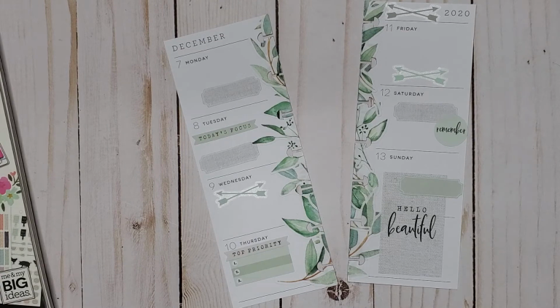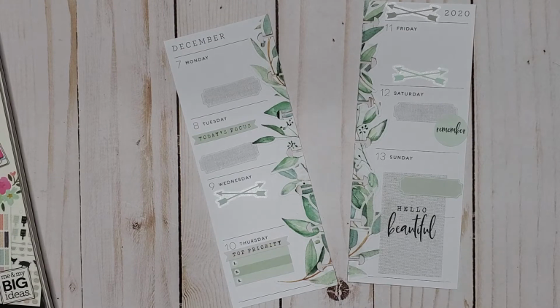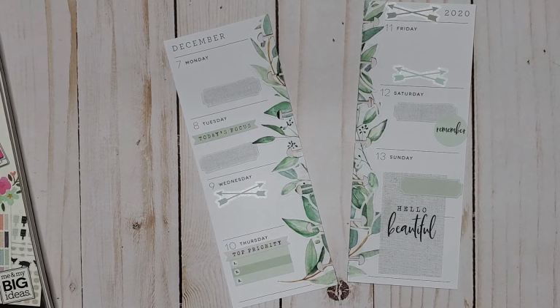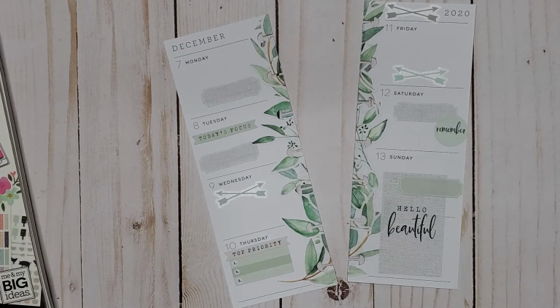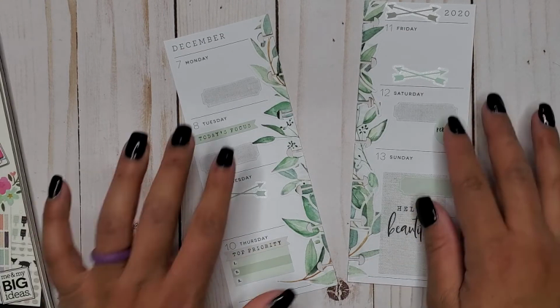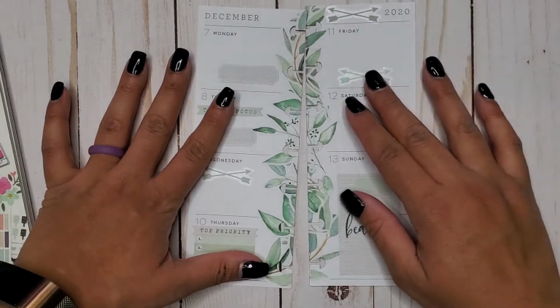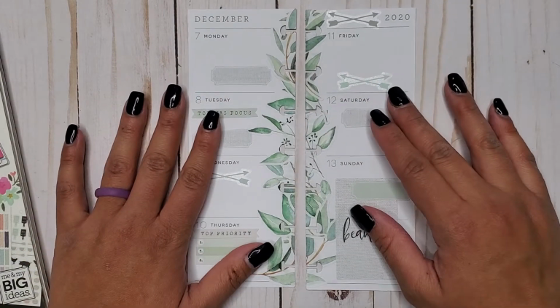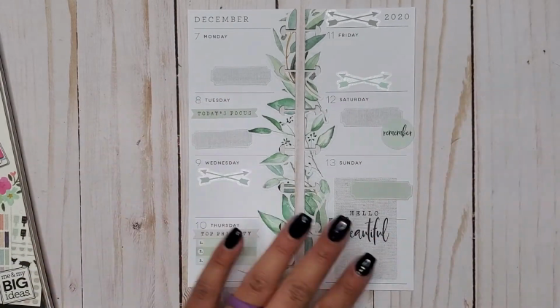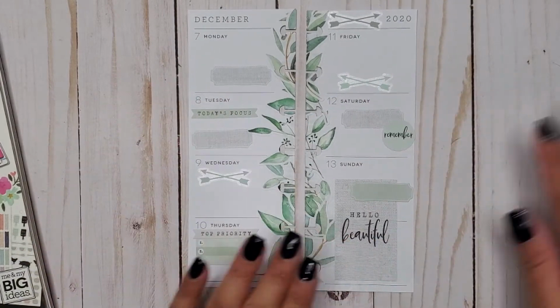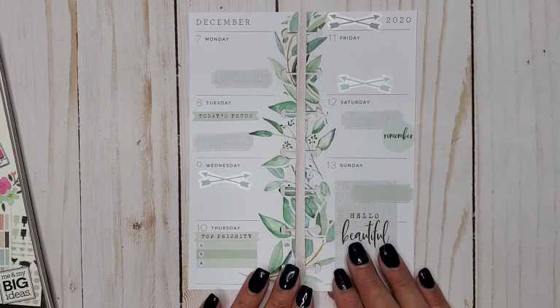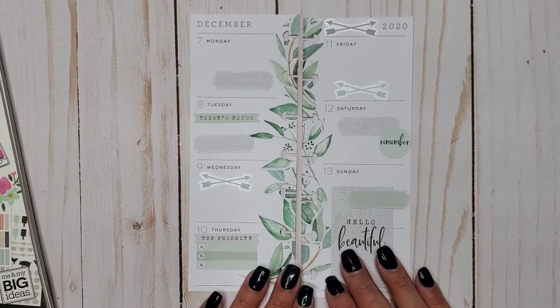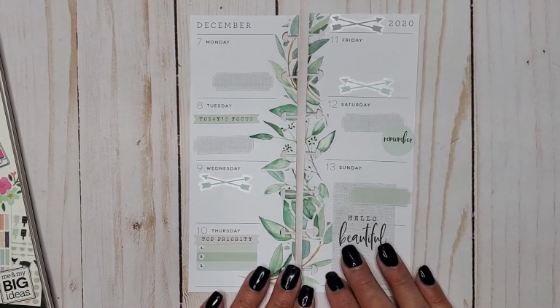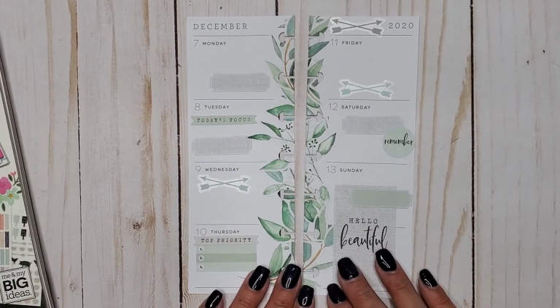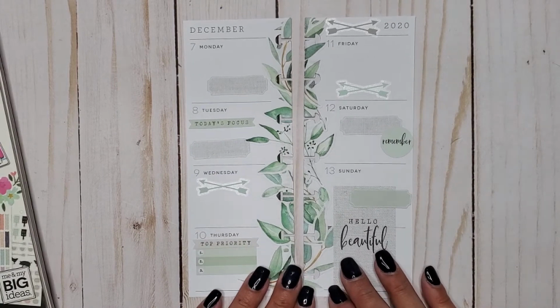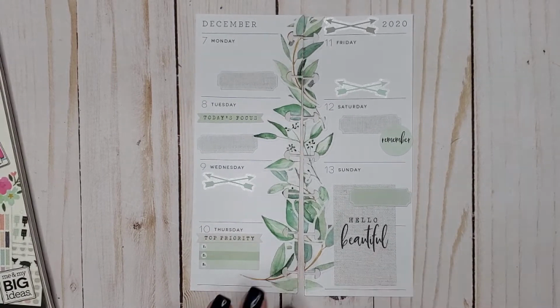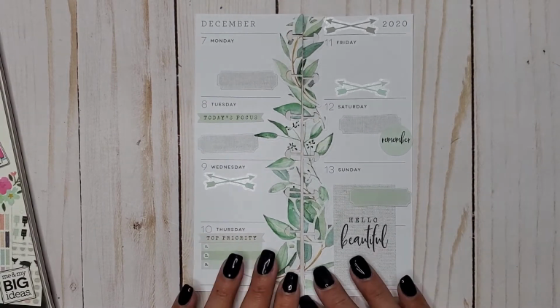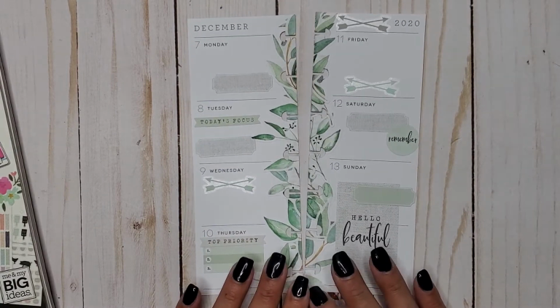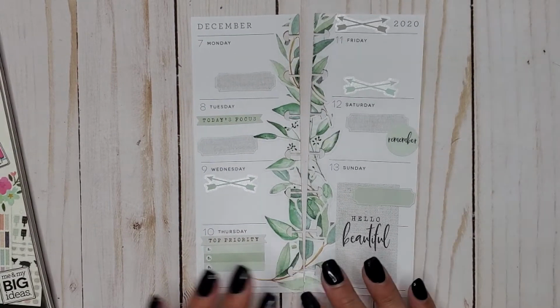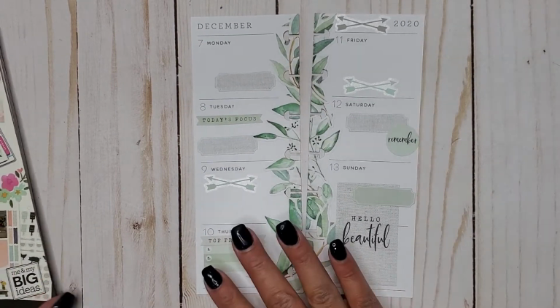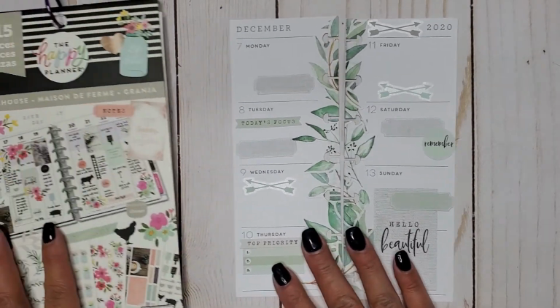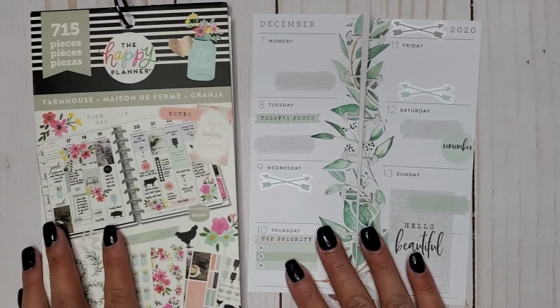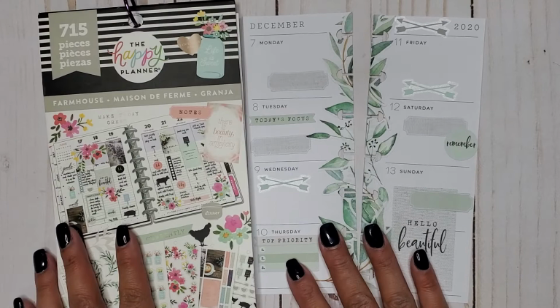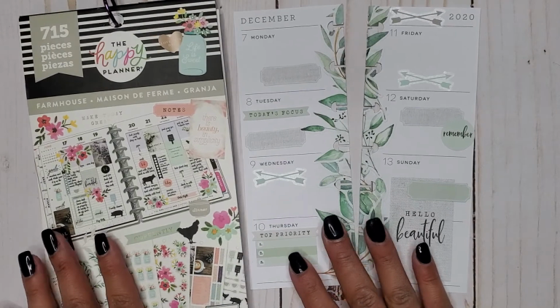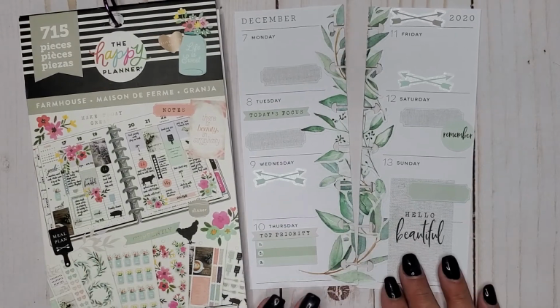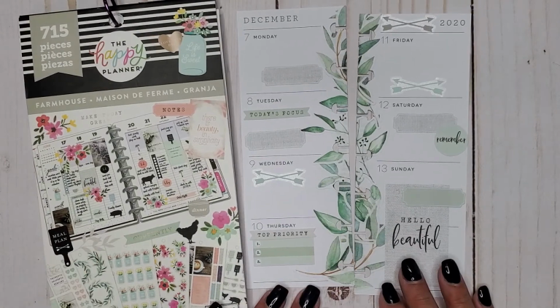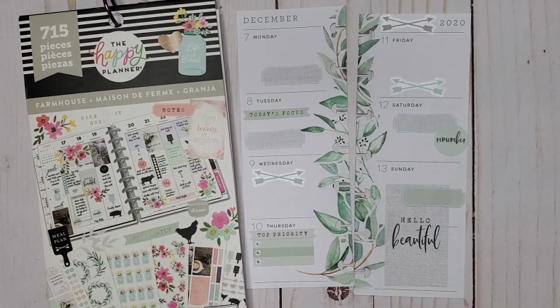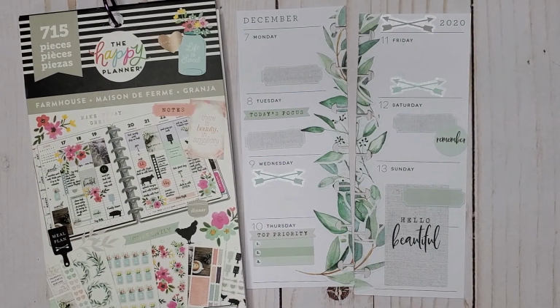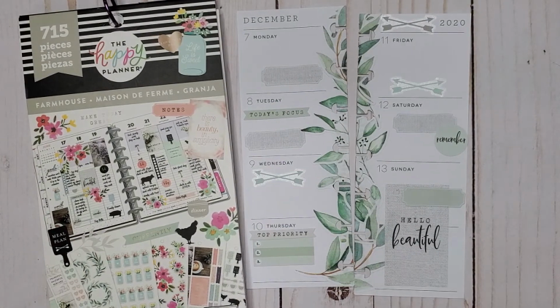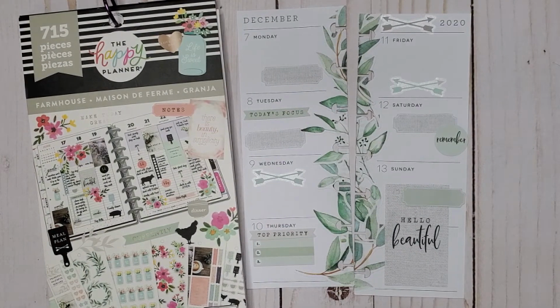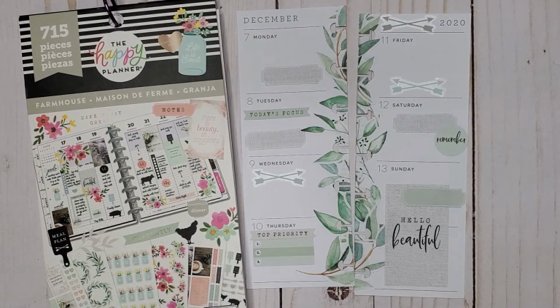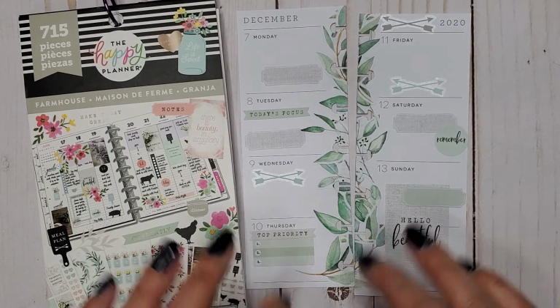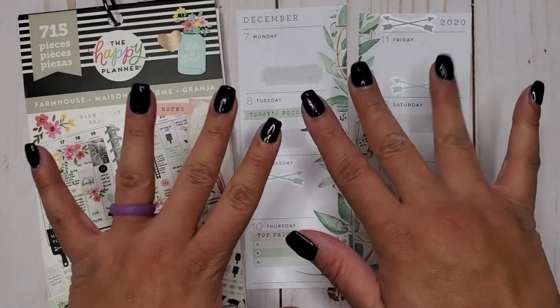I think that is it — simple, clean spread this week. I so hope you guys enjoyed this video. If you did, please make sure to give it a thumbs up and subscribe, and I hope I'll see you in my next one. Bye!